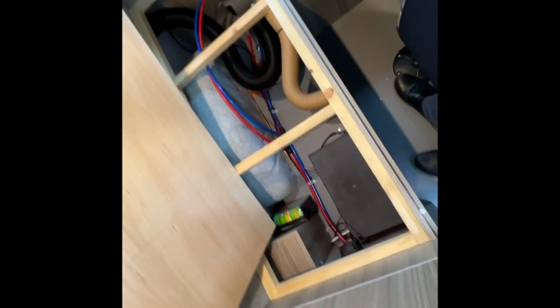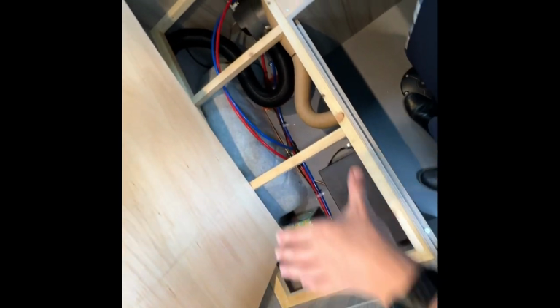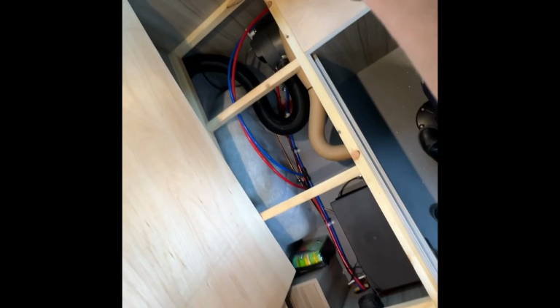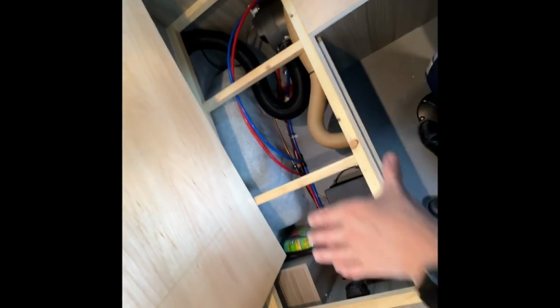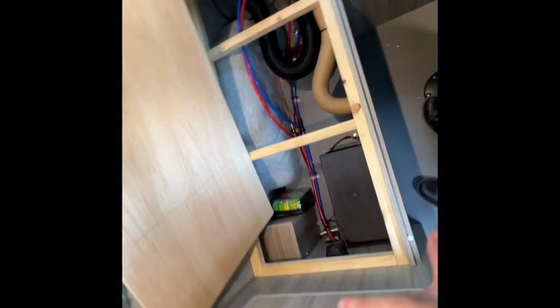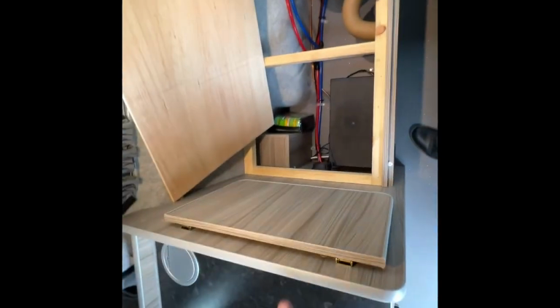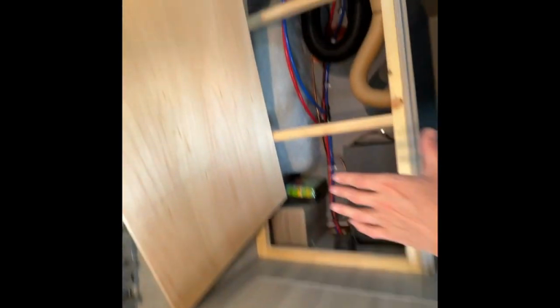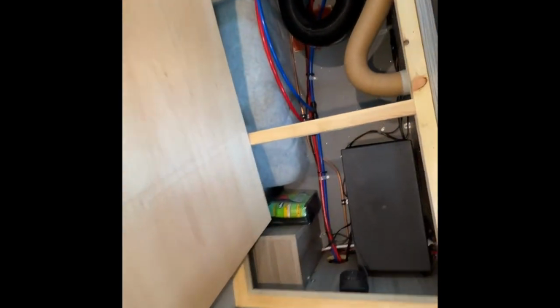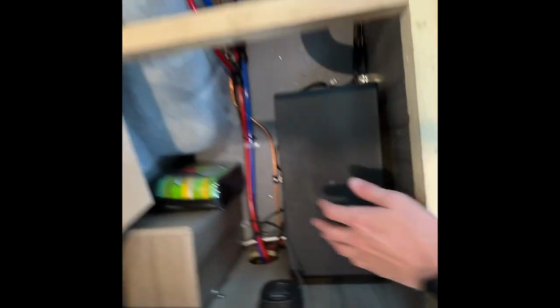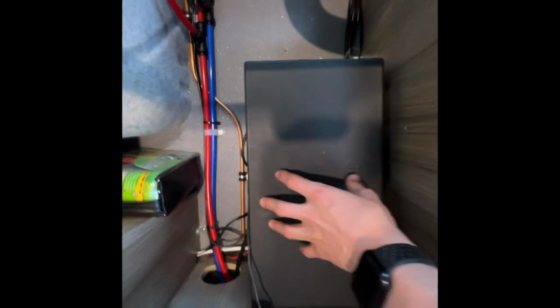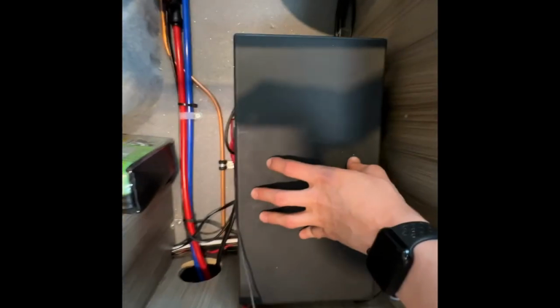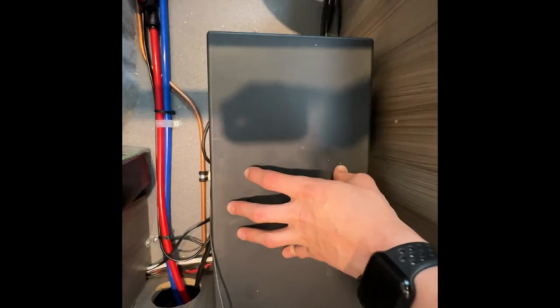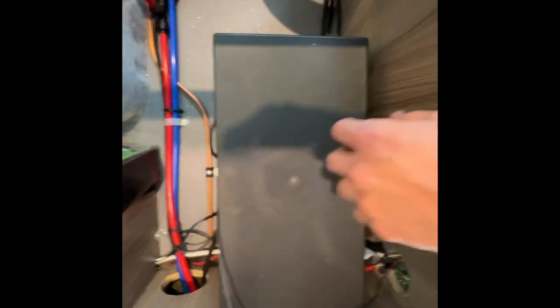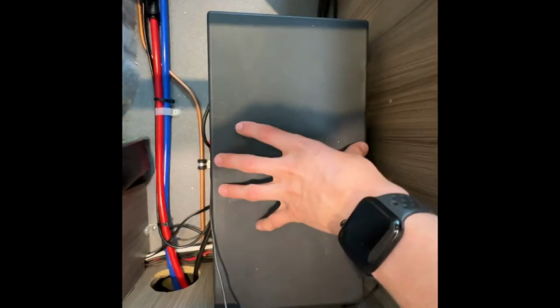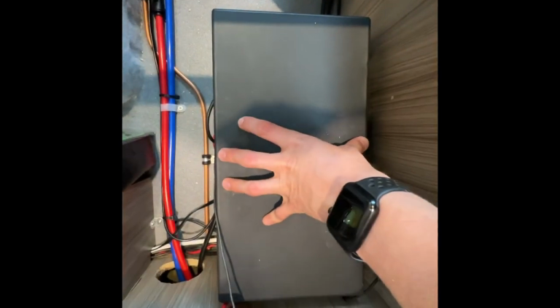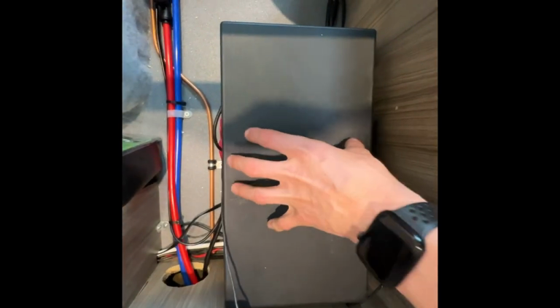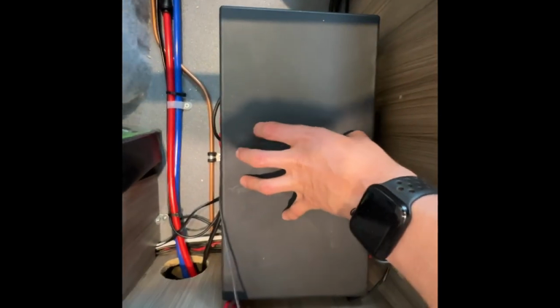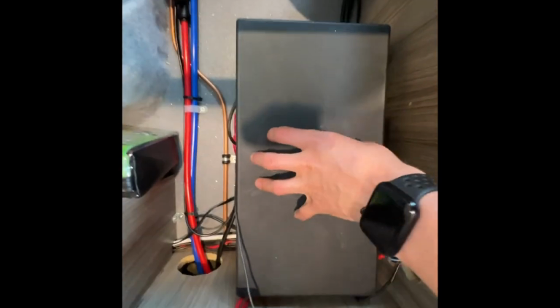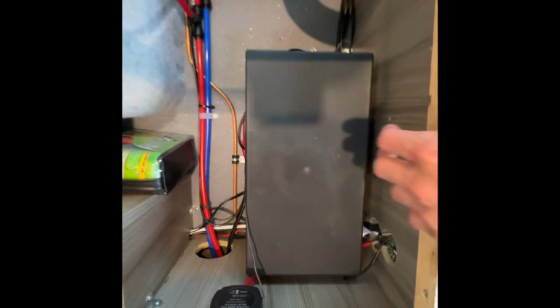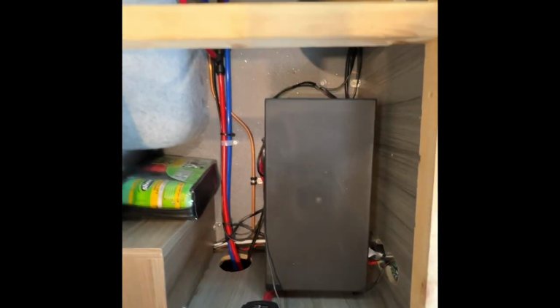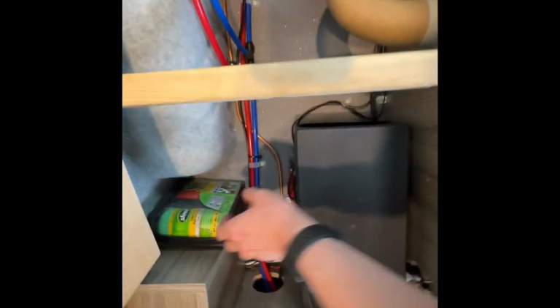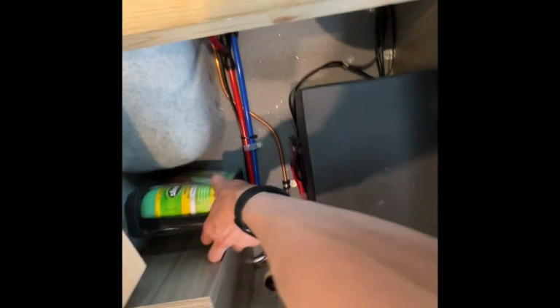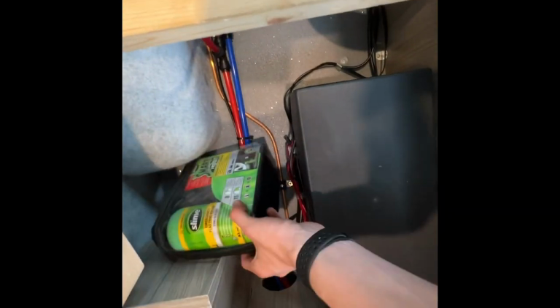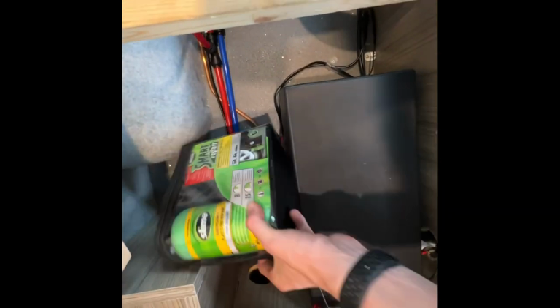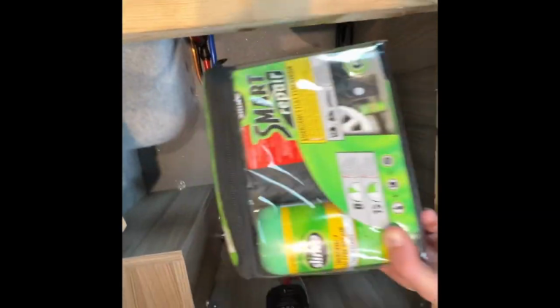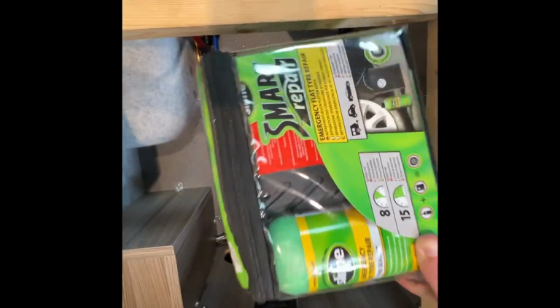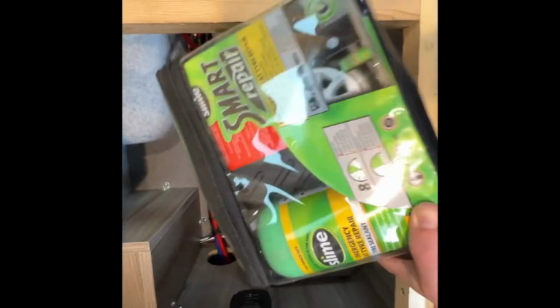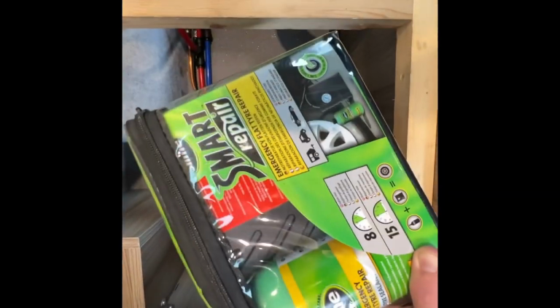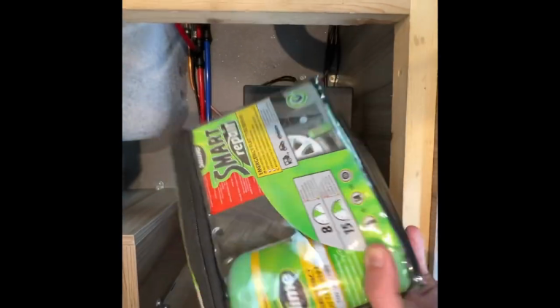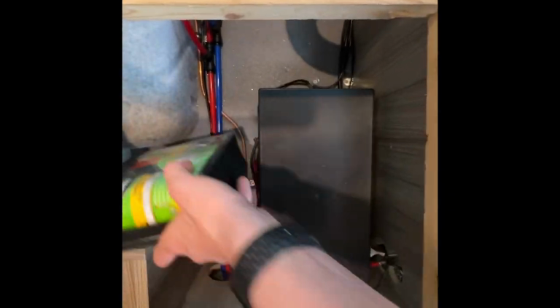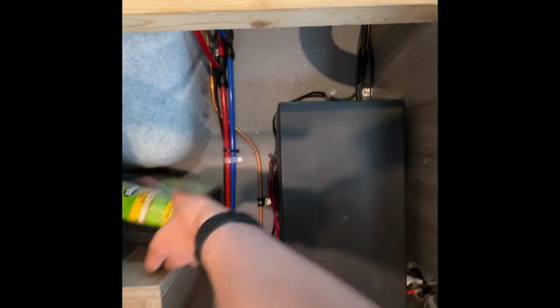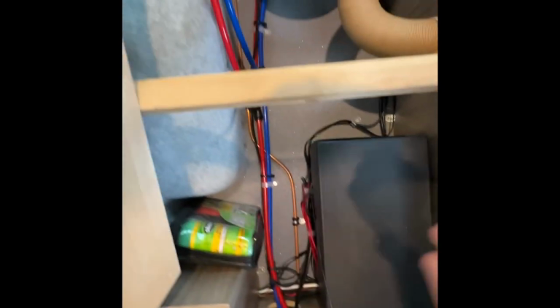Underneath your bench seat on the driver's side just behind the kitchen is the location of your leisure battery — it's in this box. You also have your tyre inflation kit: there's a spare wheel but there's also a compressor and inflation kit.